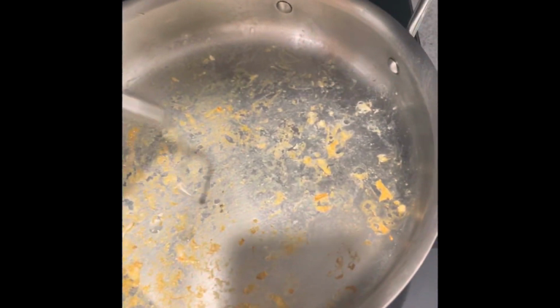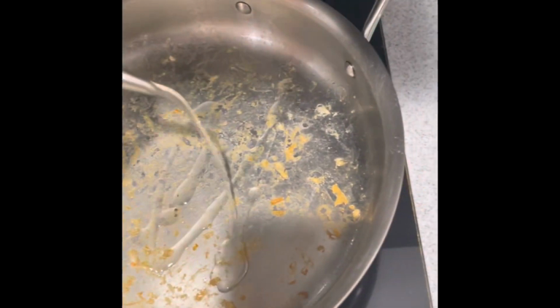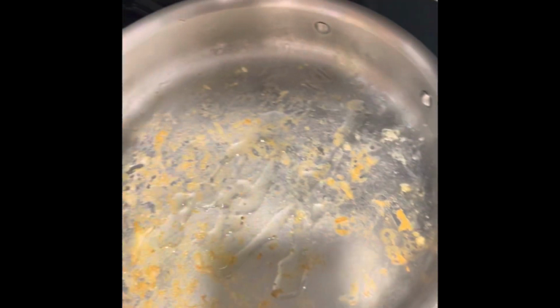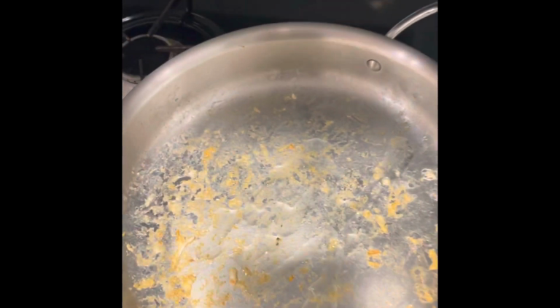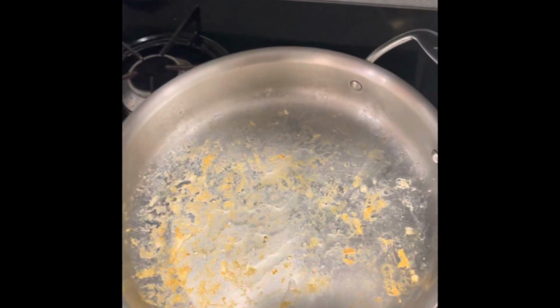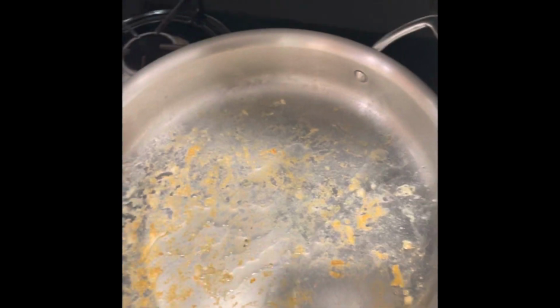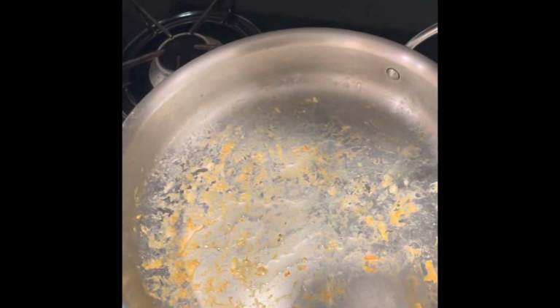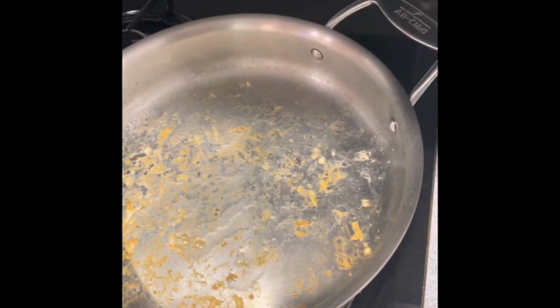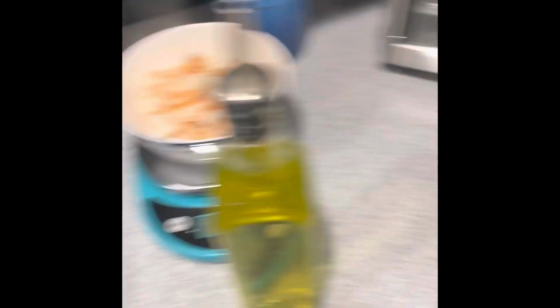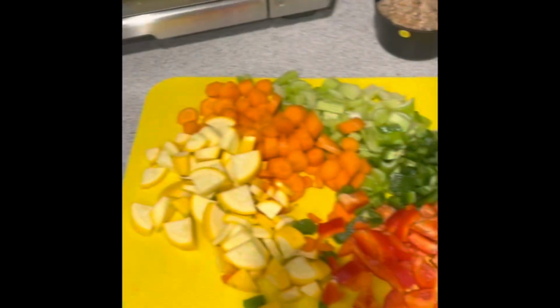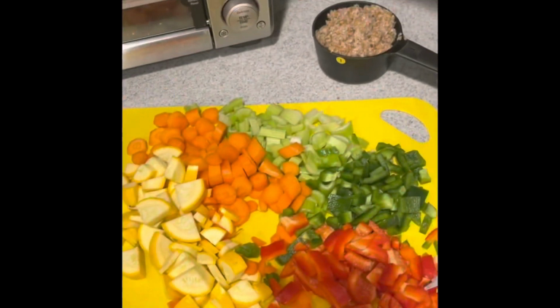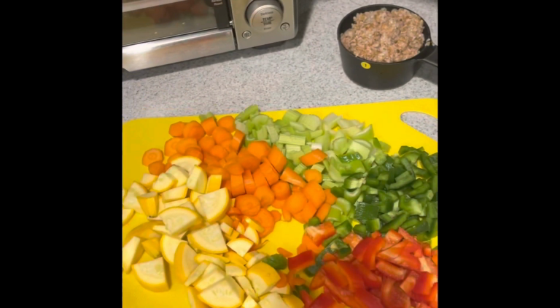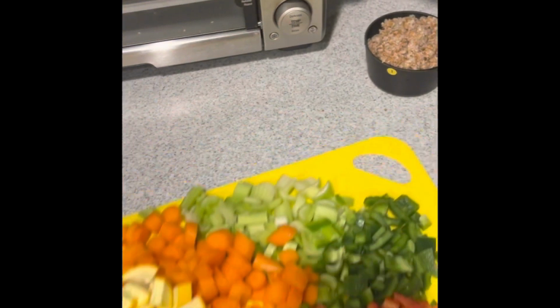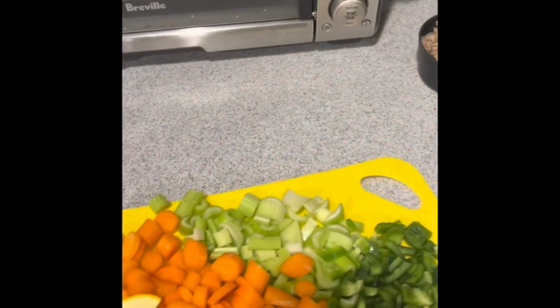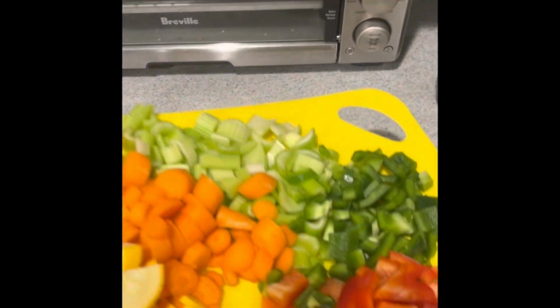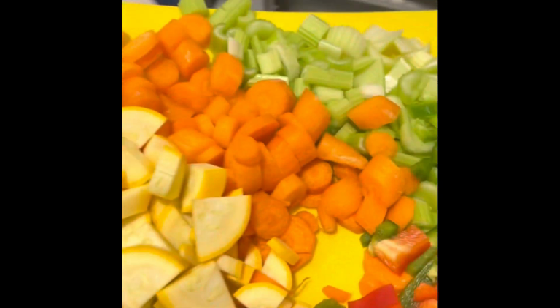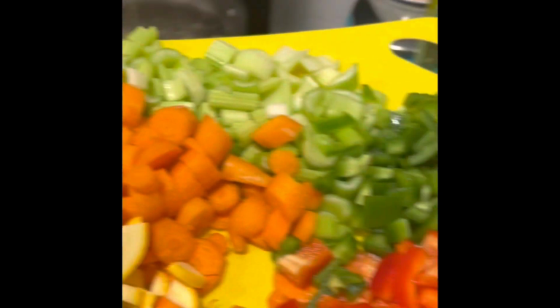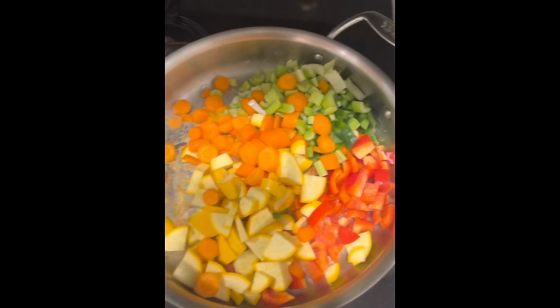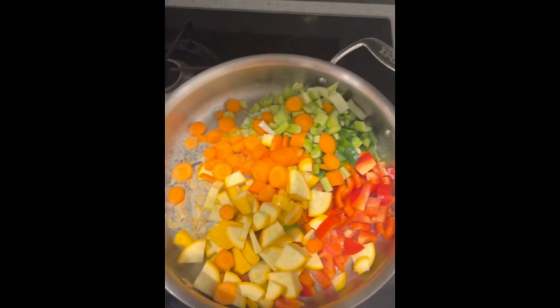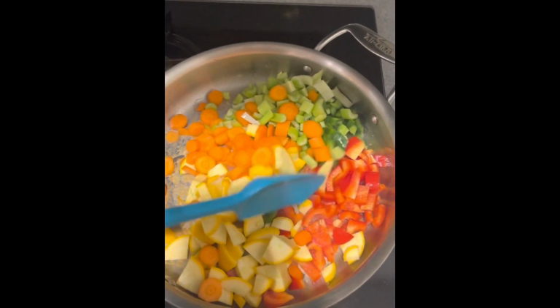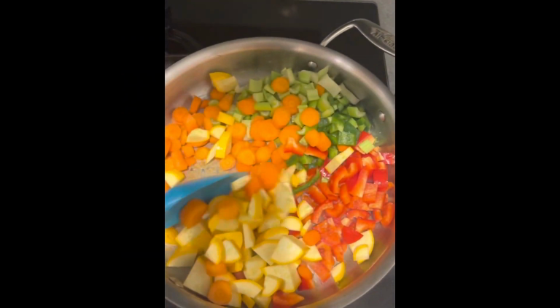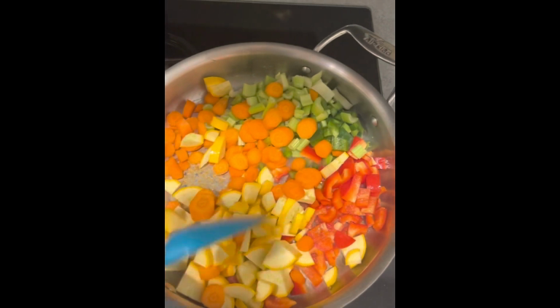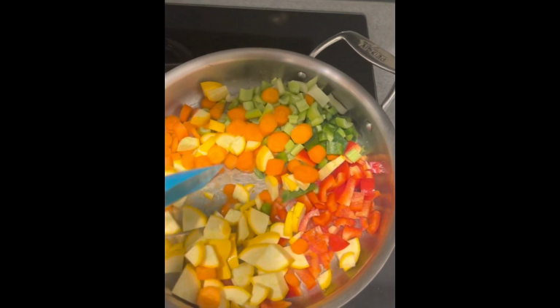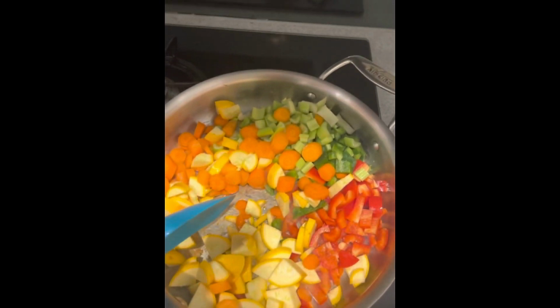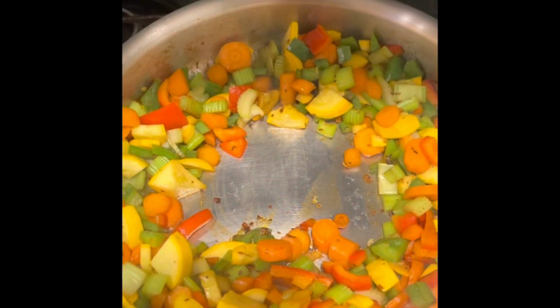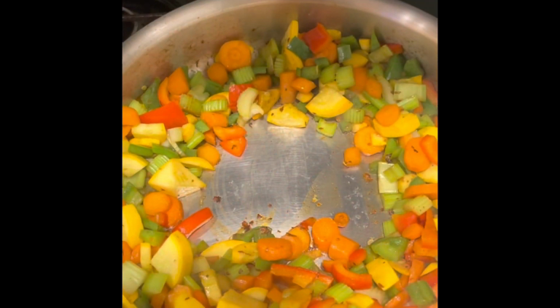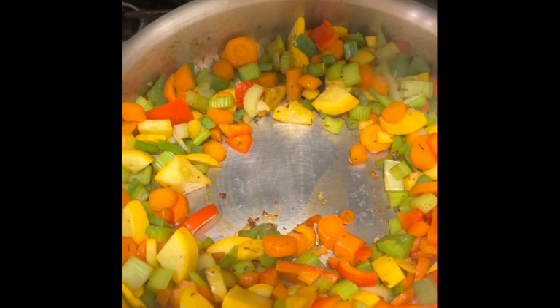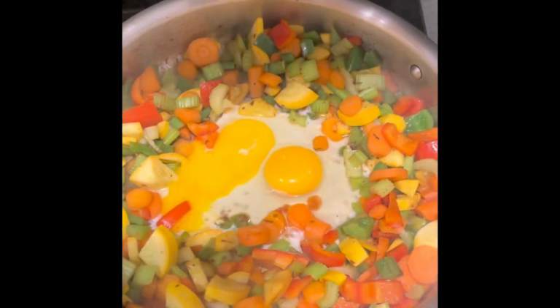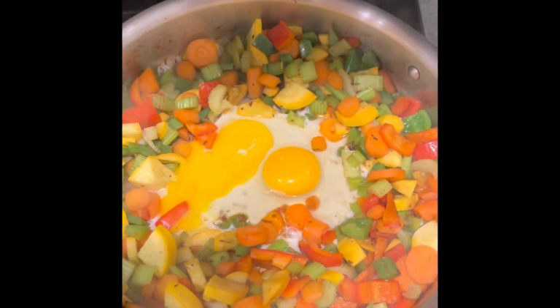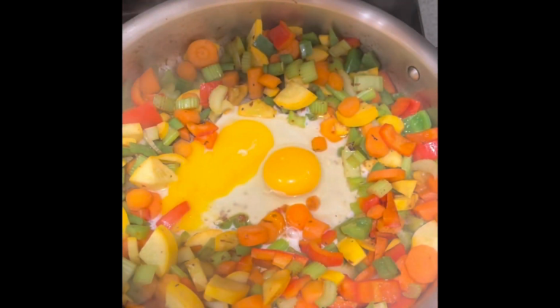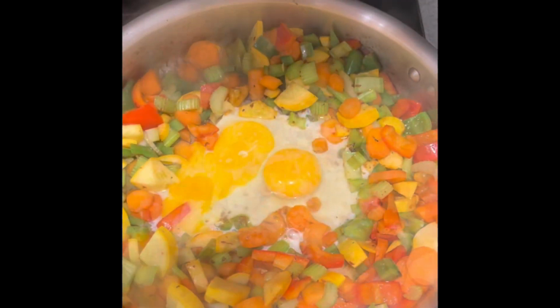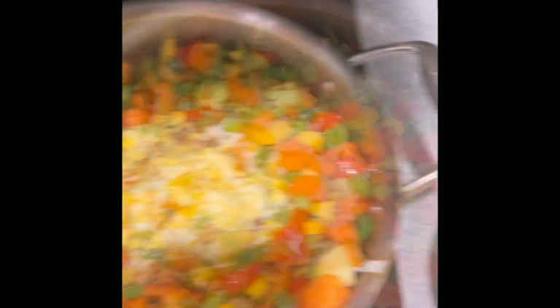Then back into the pan a little bit of oil and throw in your veggies. I've got lots of carrots, celery, peppers, and squash. Cook it until it's soft and then fry an egg in the middle.